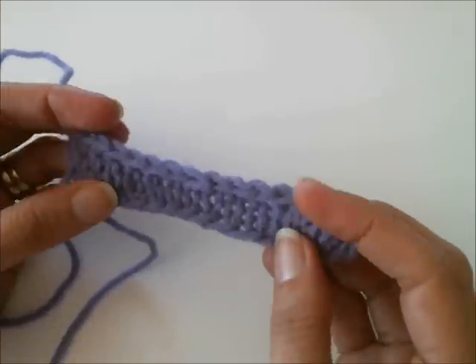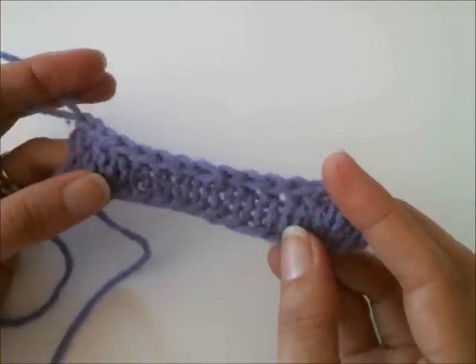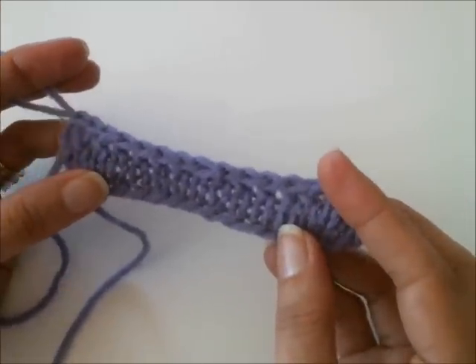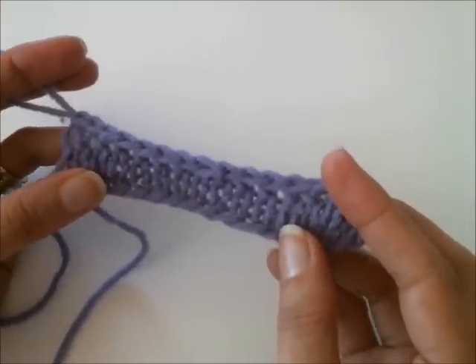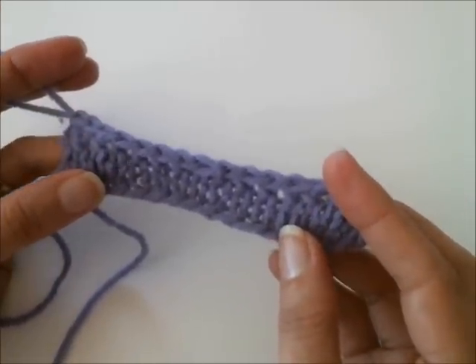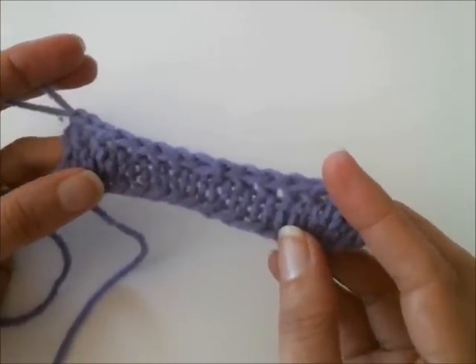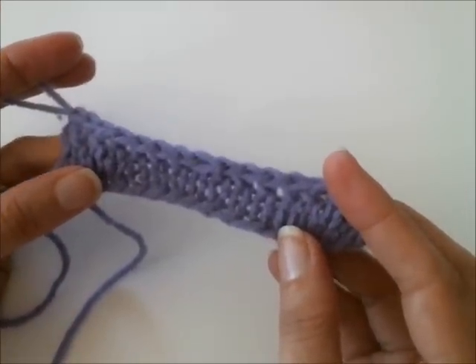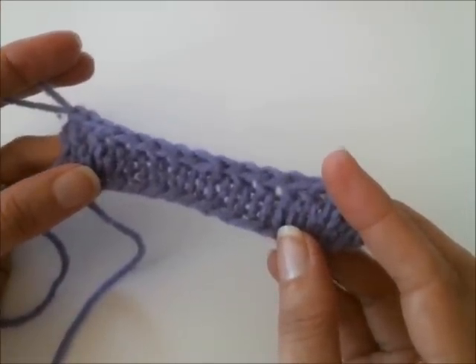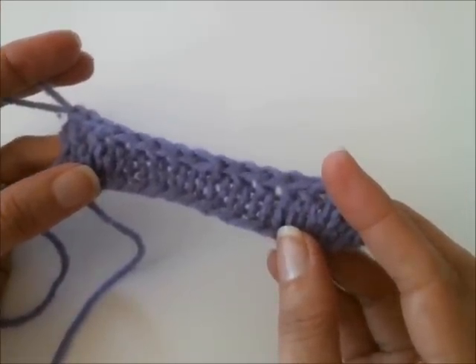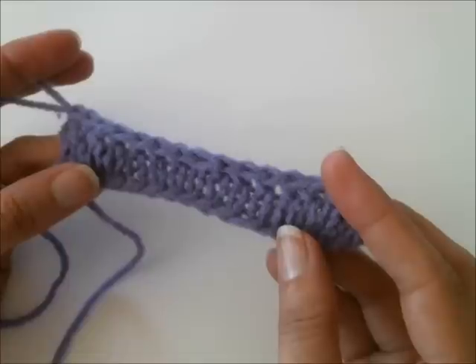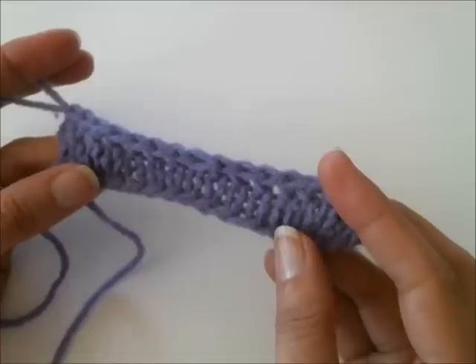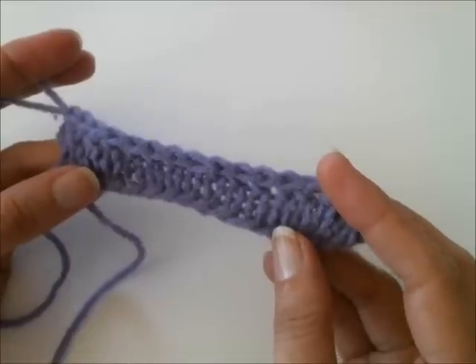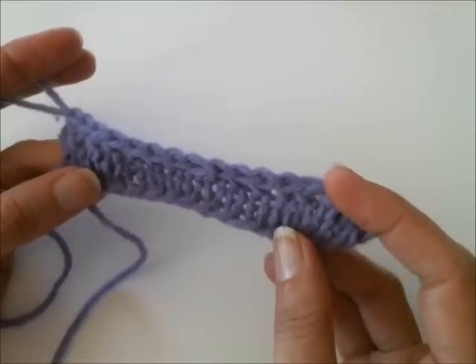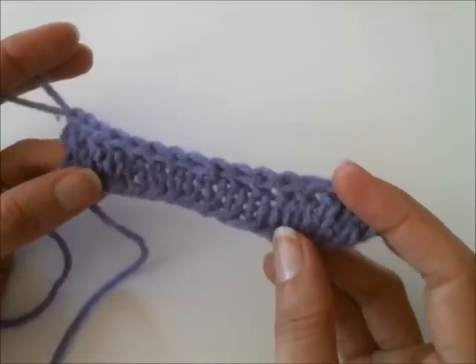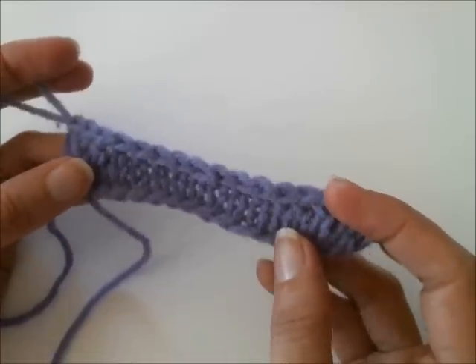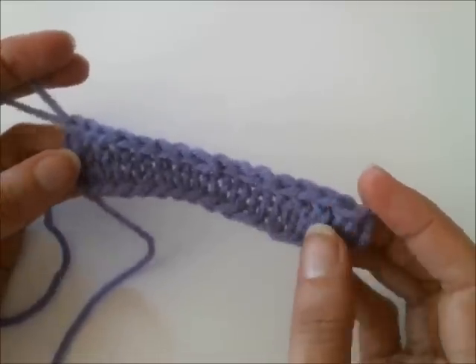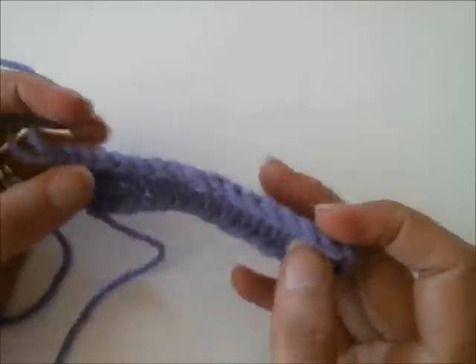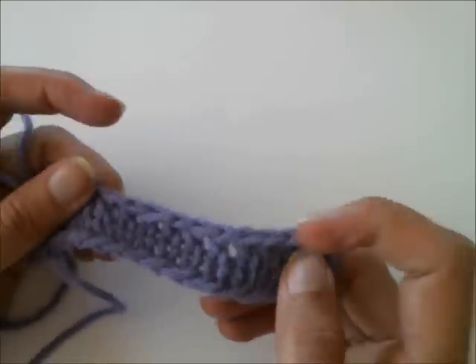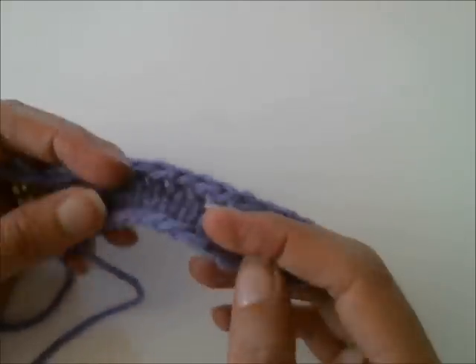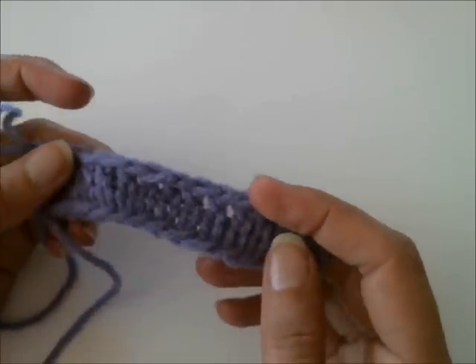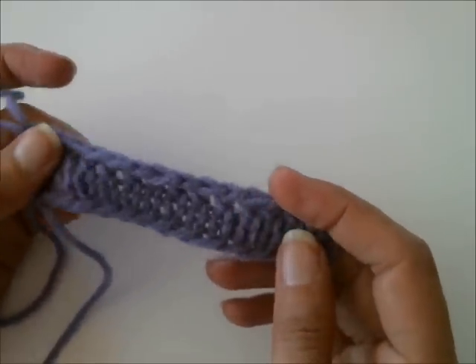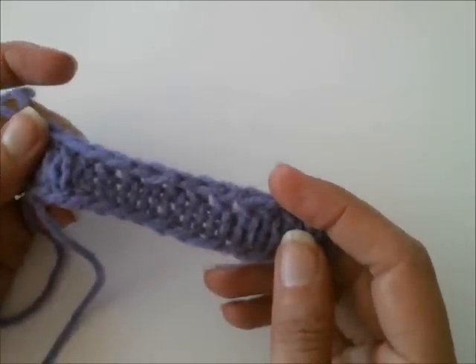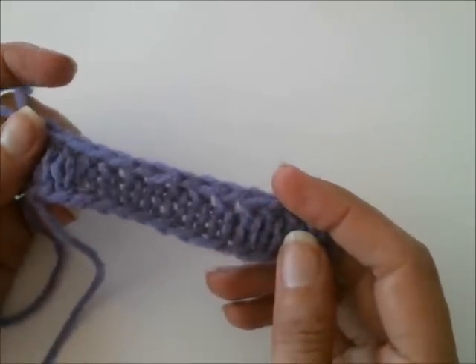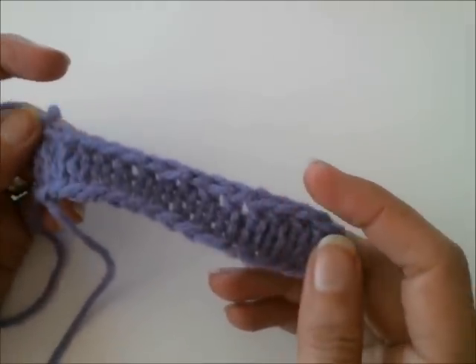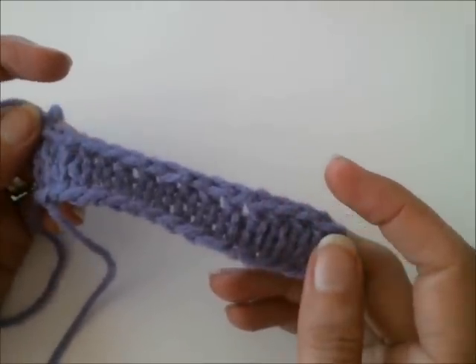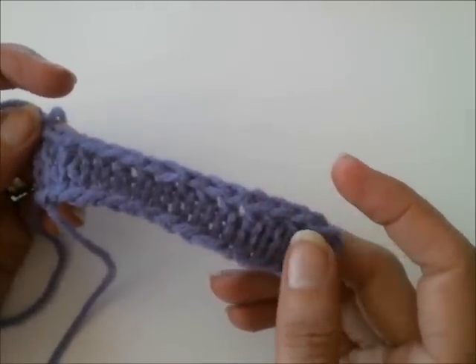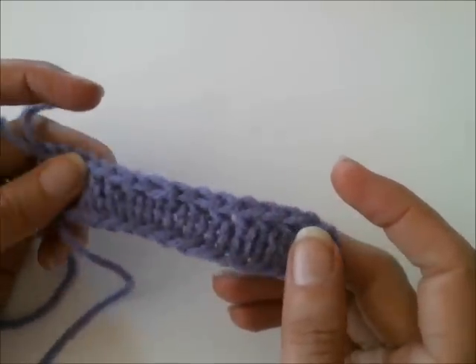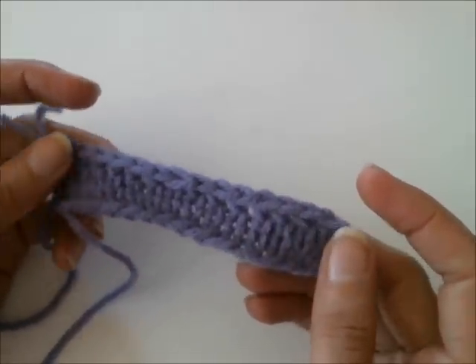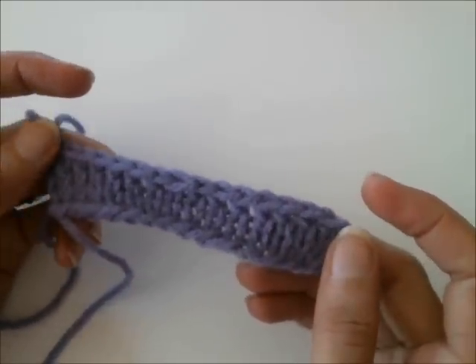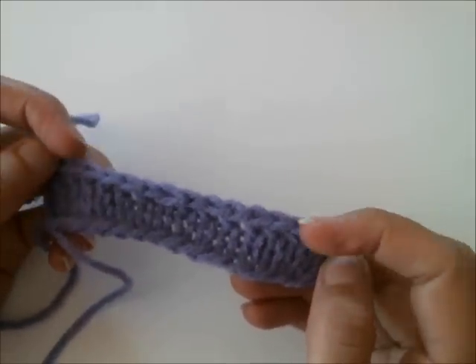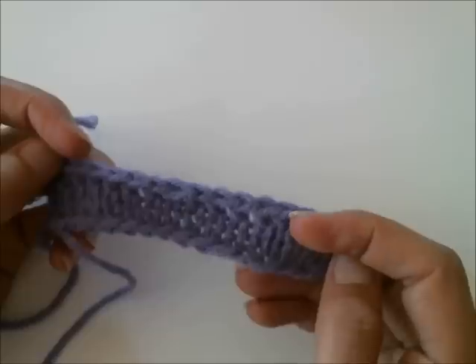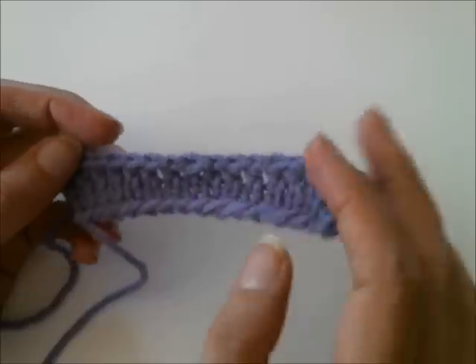And that was the knit two together through the back loop bind off. Stay tuned for another variation on this bind off method, and I'll see you soon.